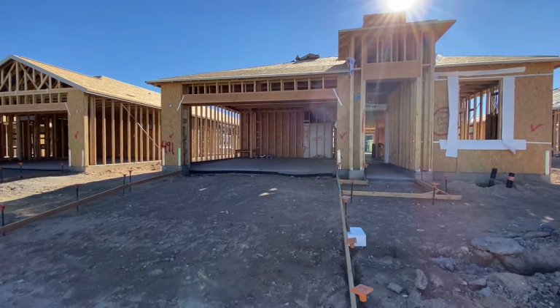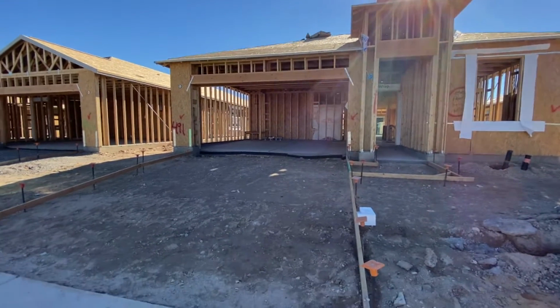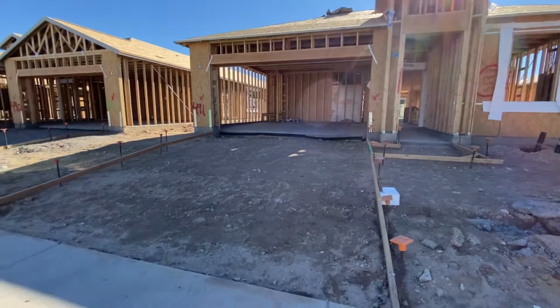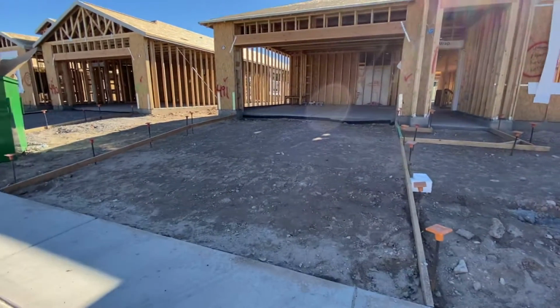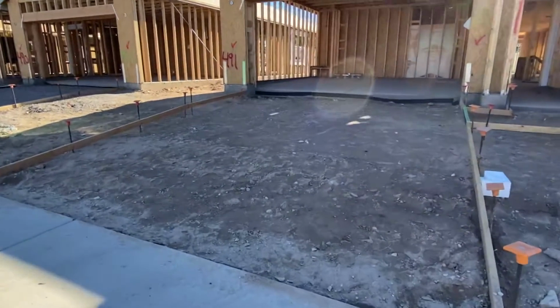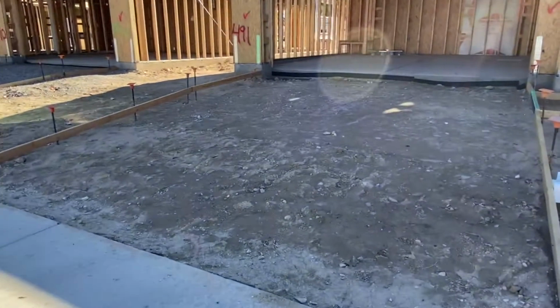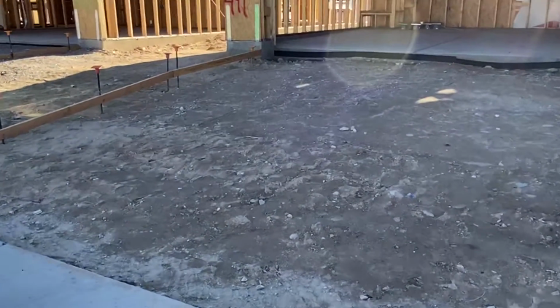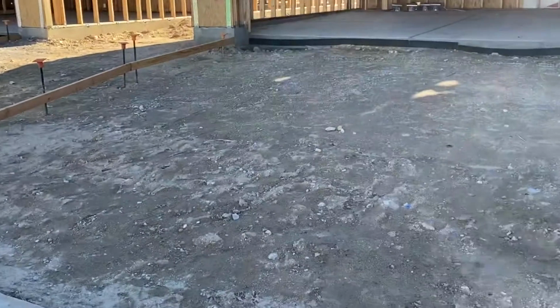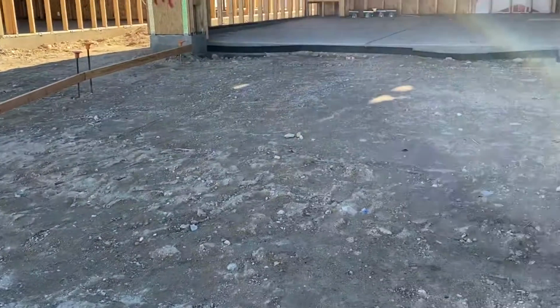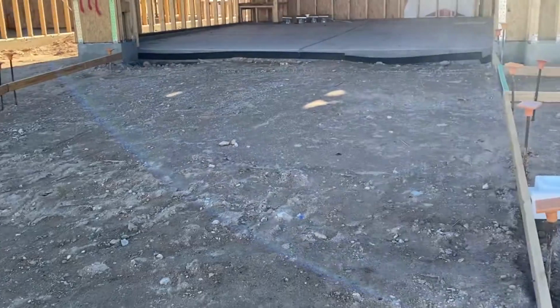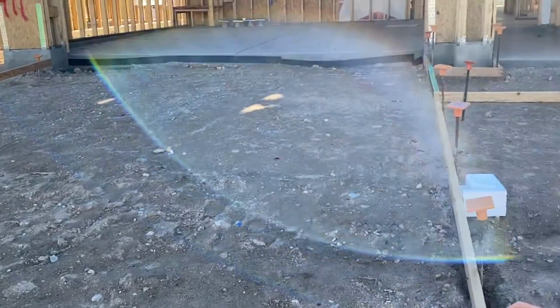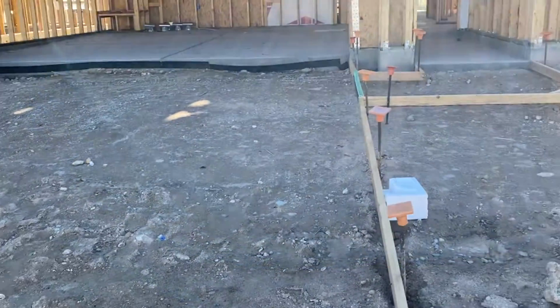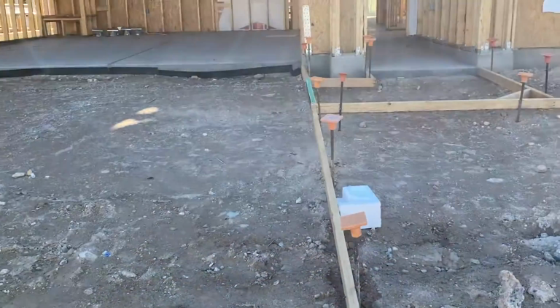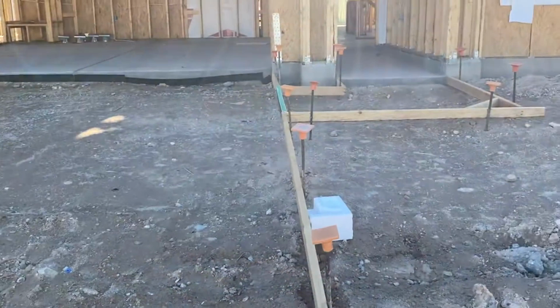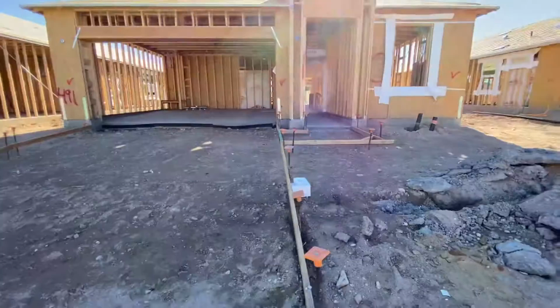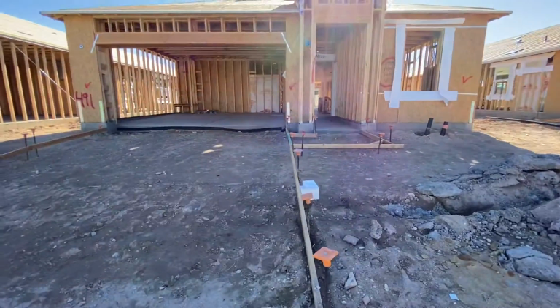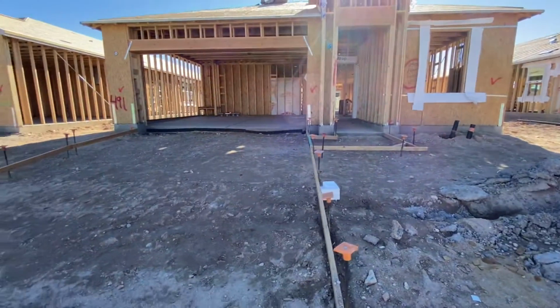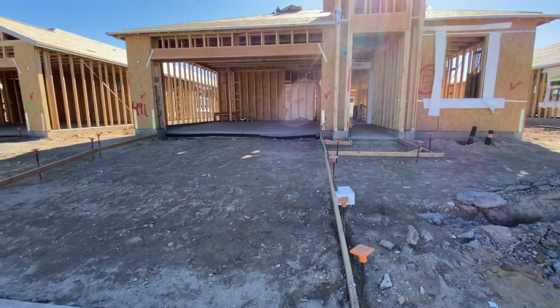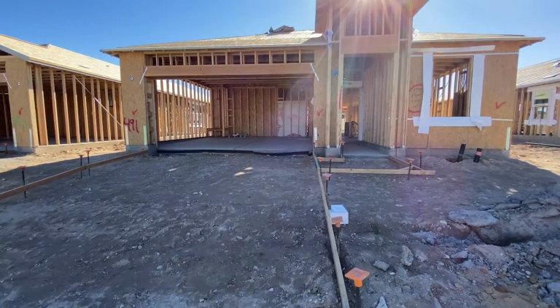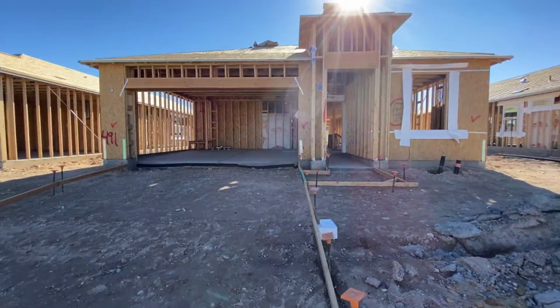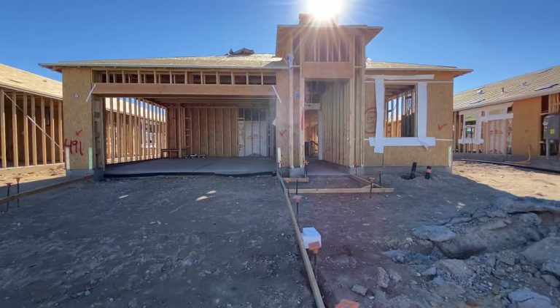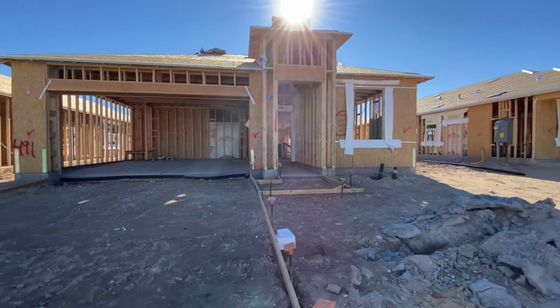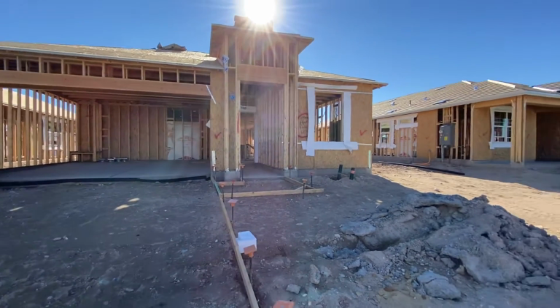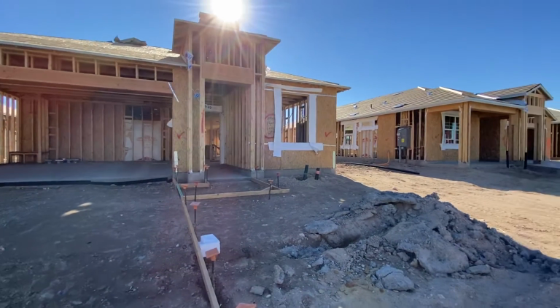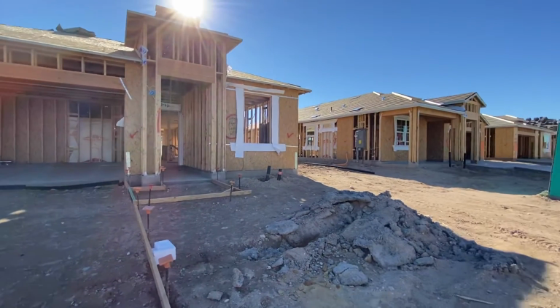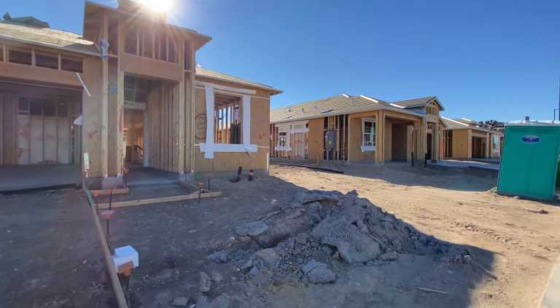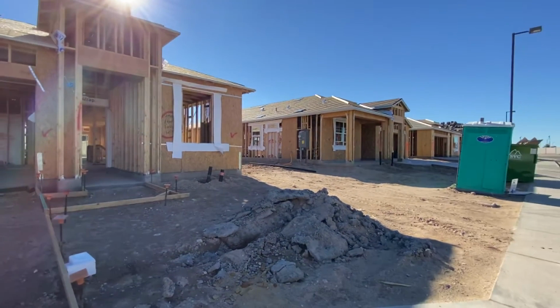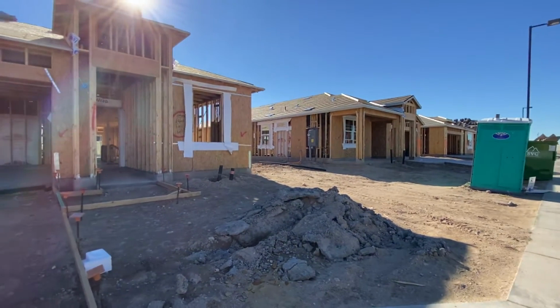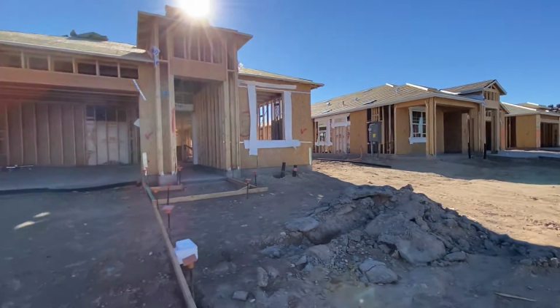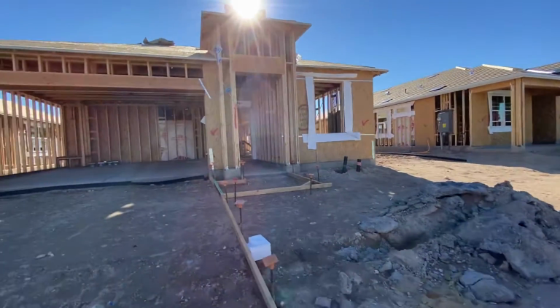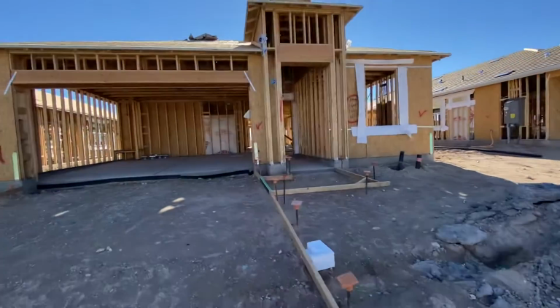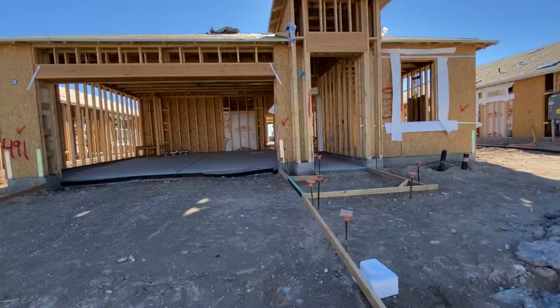So if you ever wondered what it looks like for prep to install the driveway, this is what it looks like. This is lot 491. It is a Delilah.